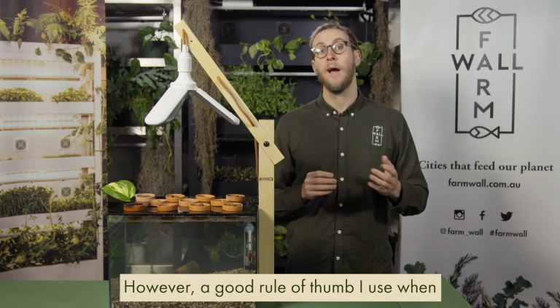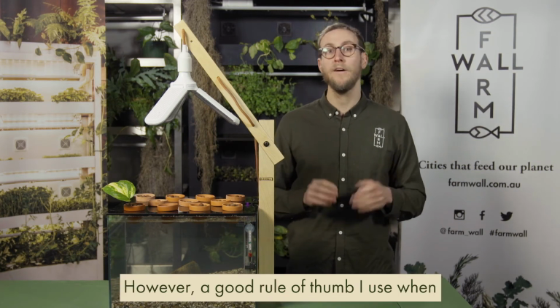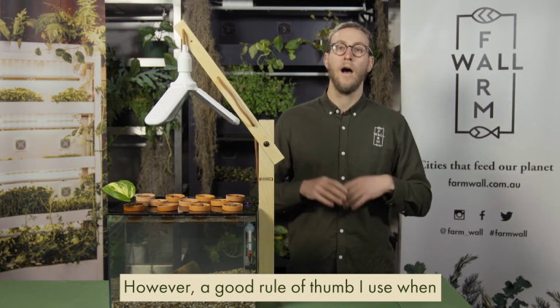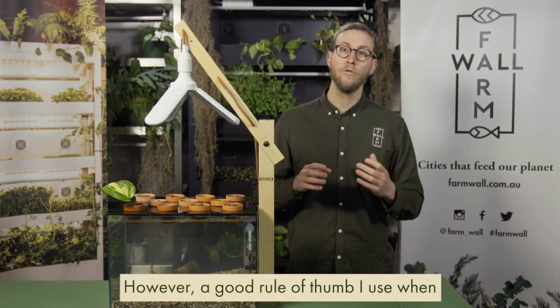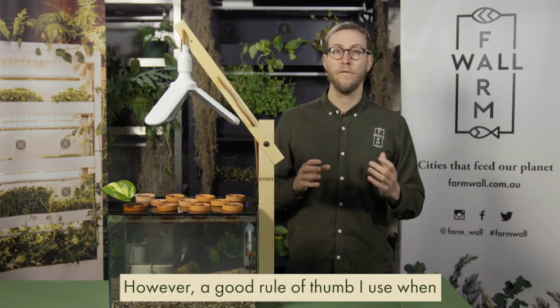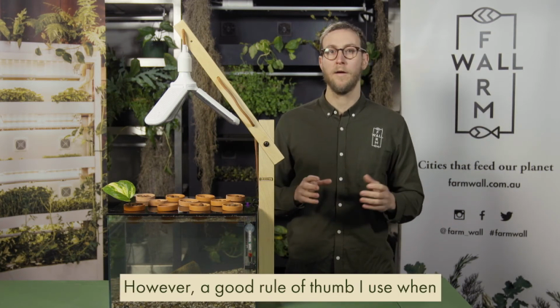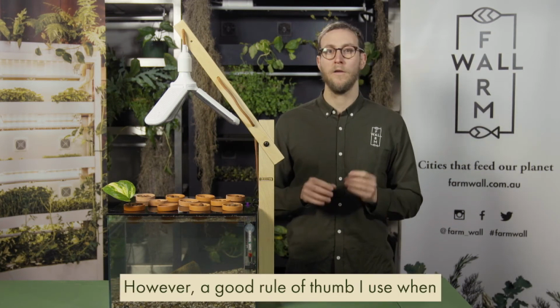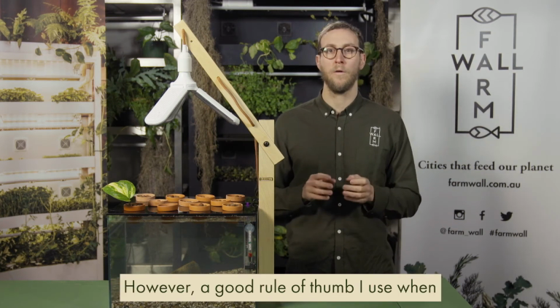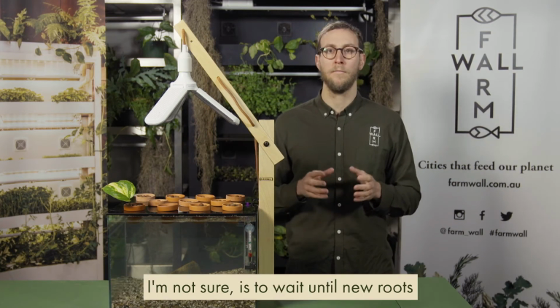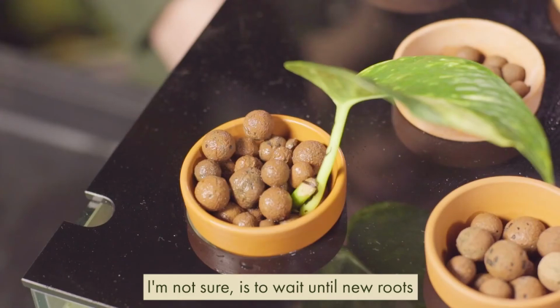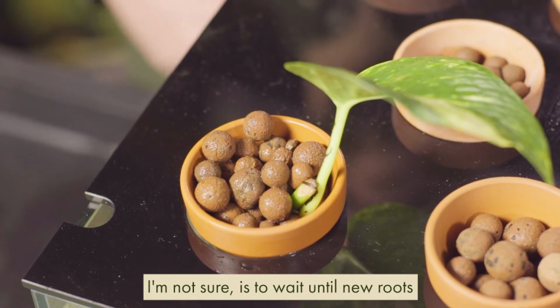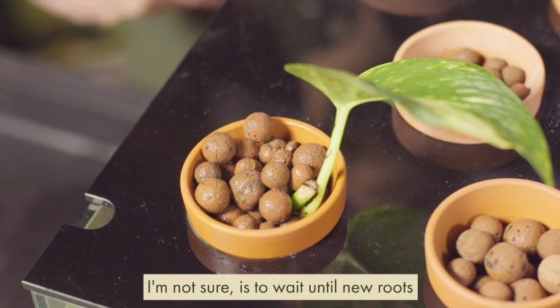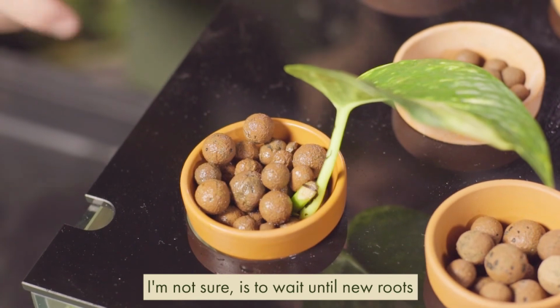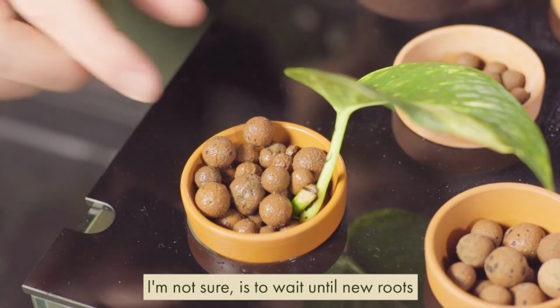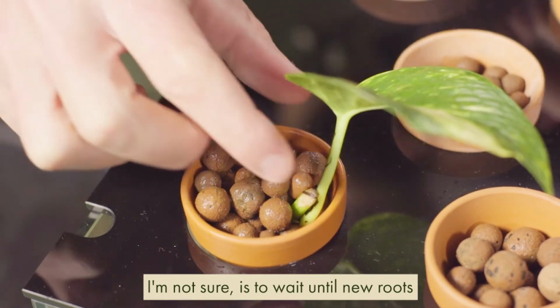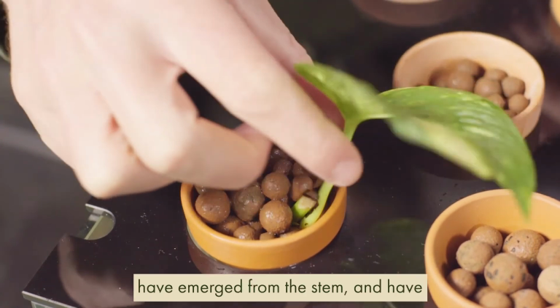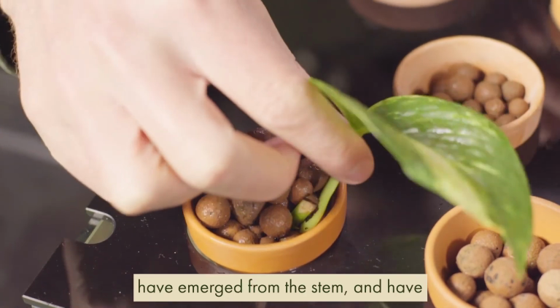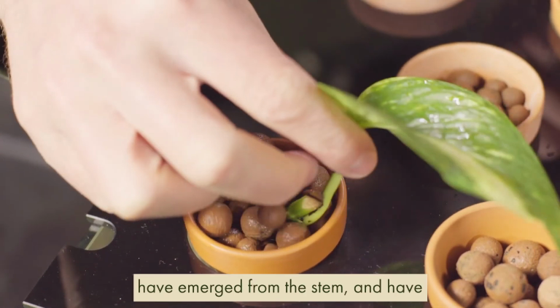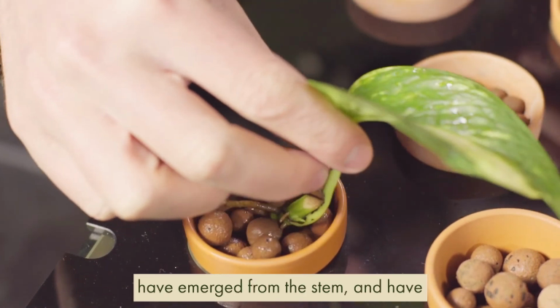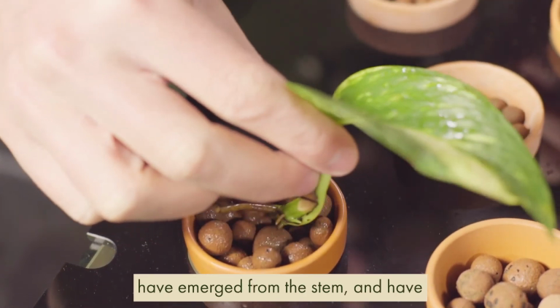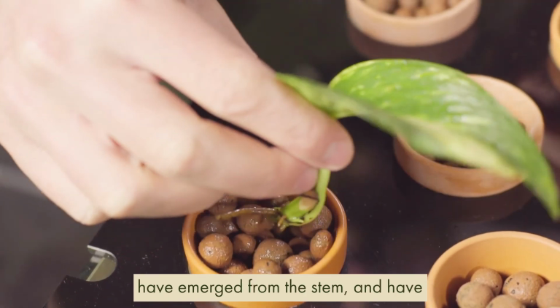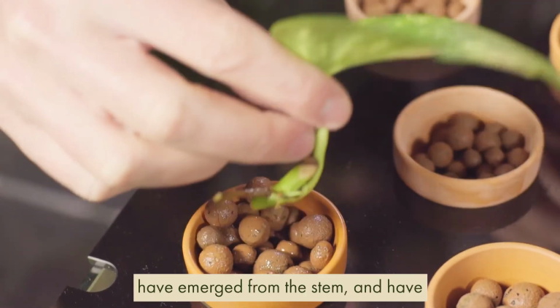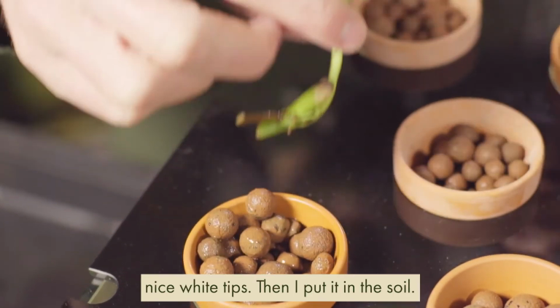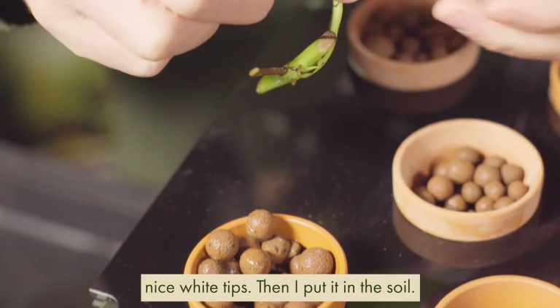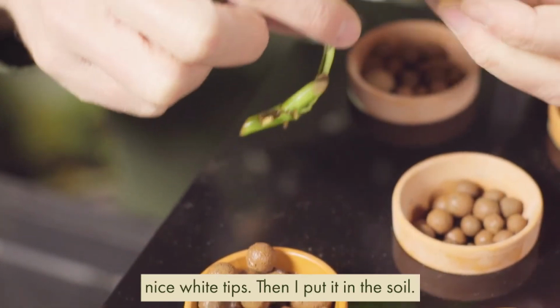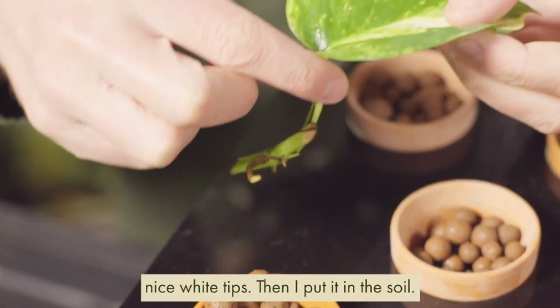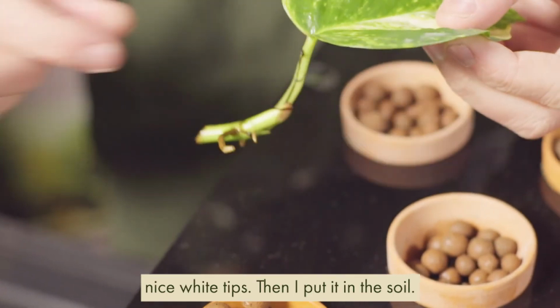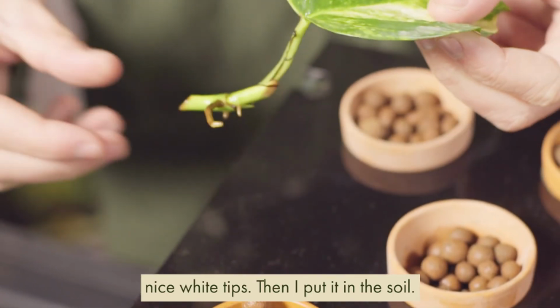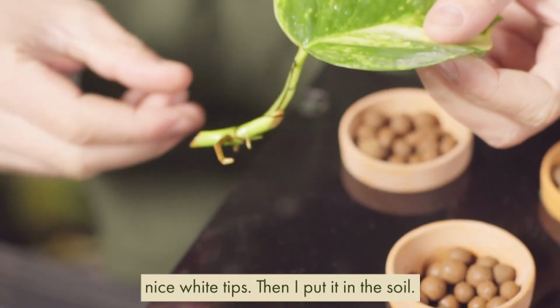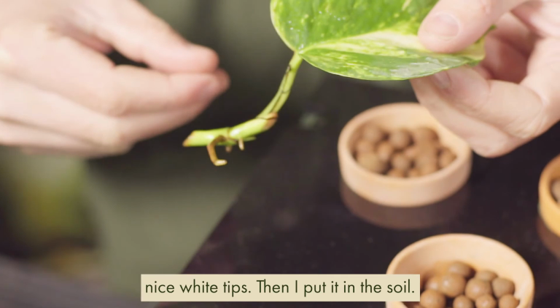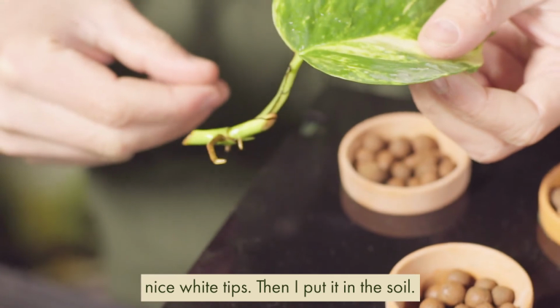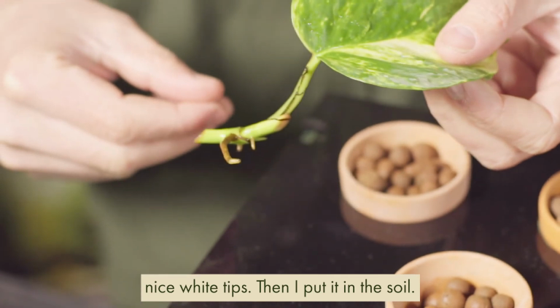However, a good rule of thumb I use when I'm not sure is to wait until new roots have emerged from the stem and have nice white tips. Then I put it in the soil.